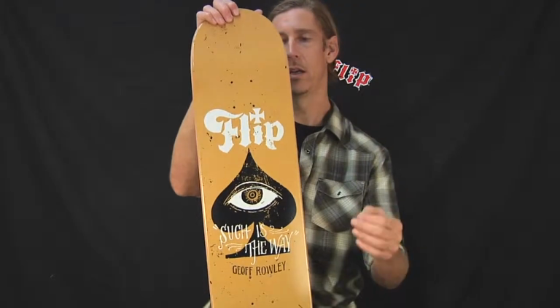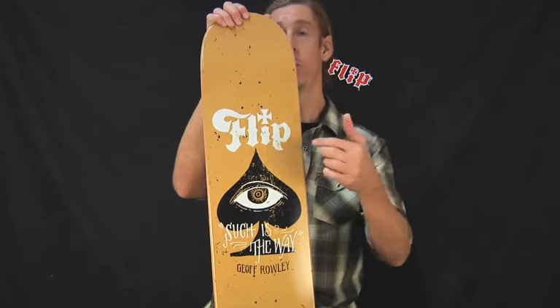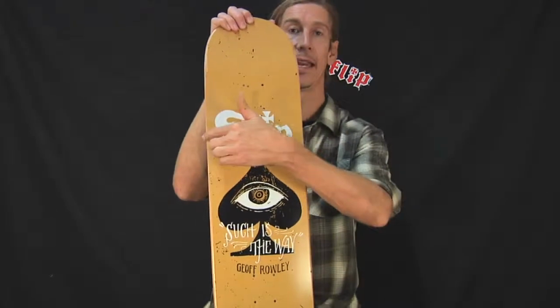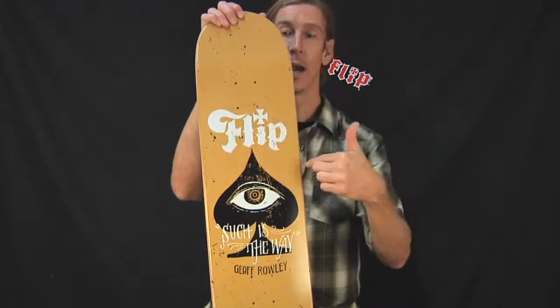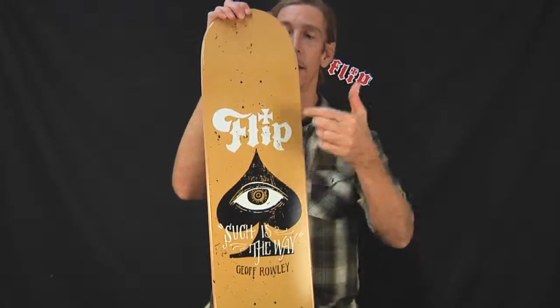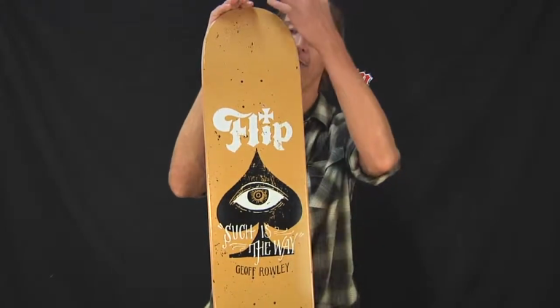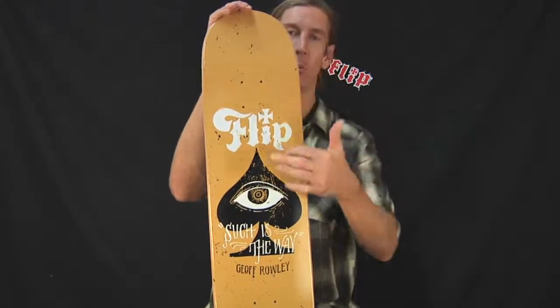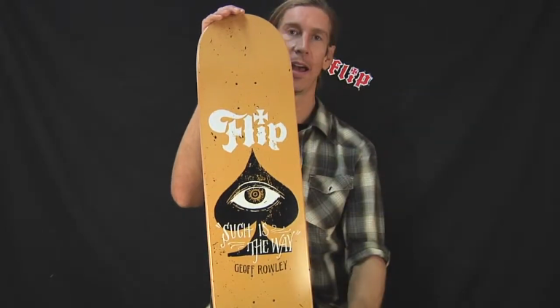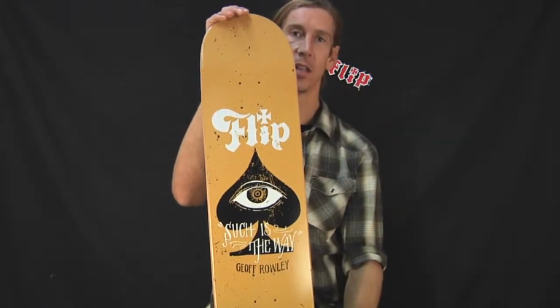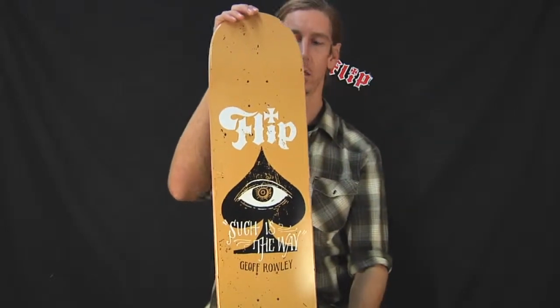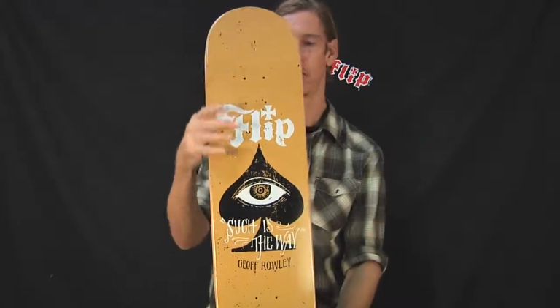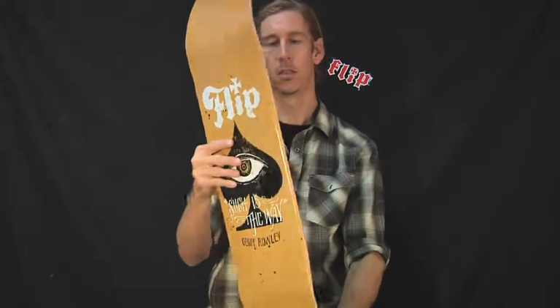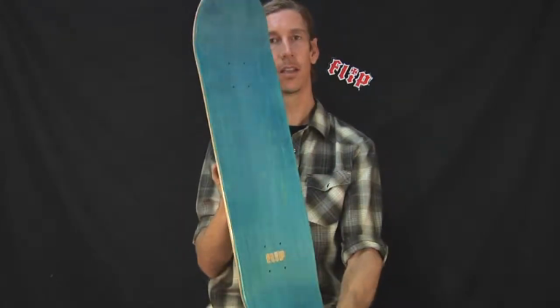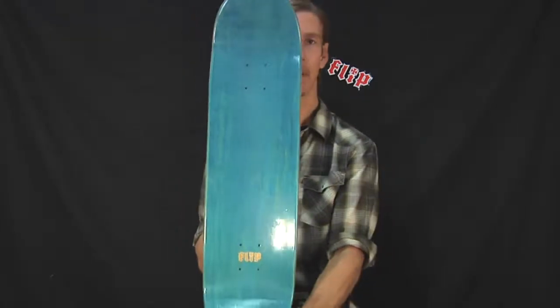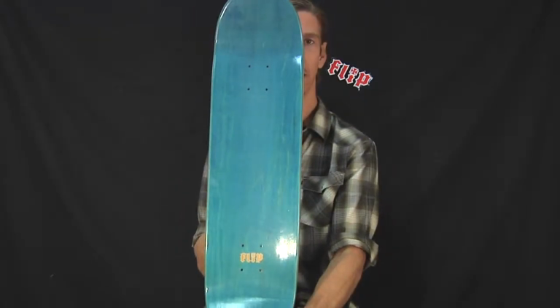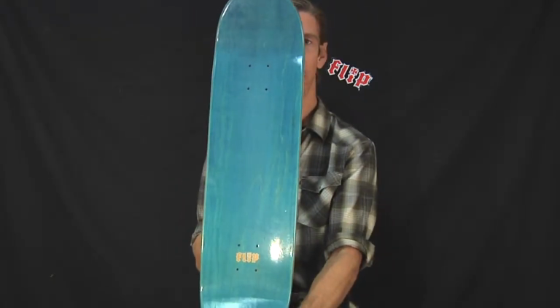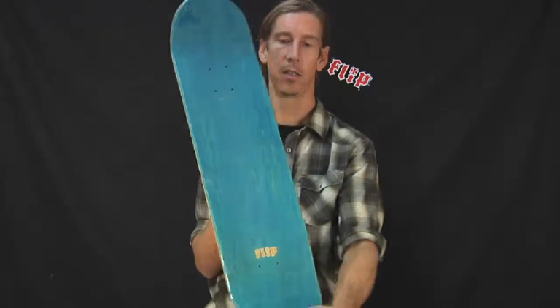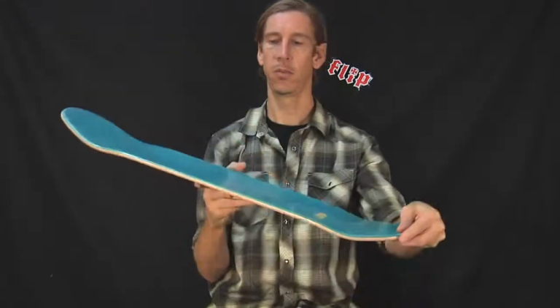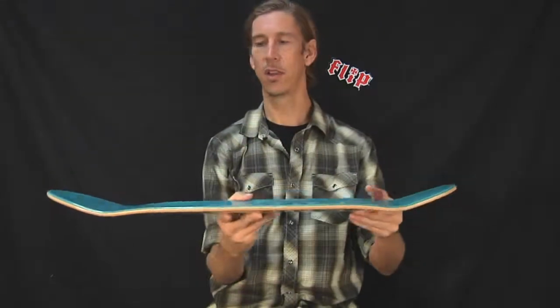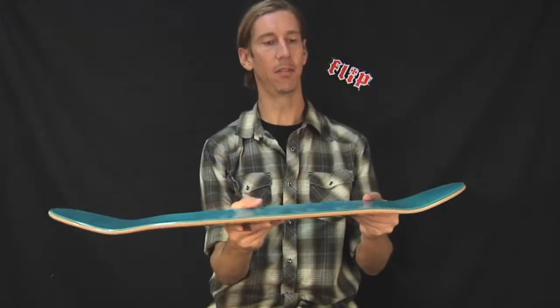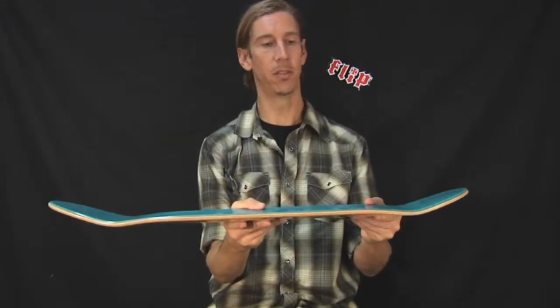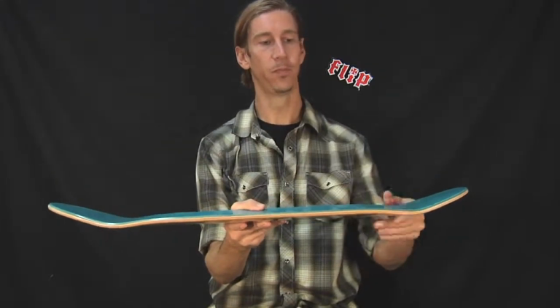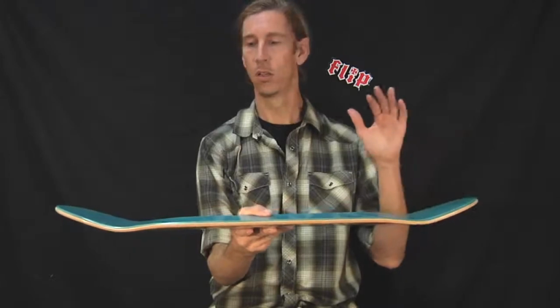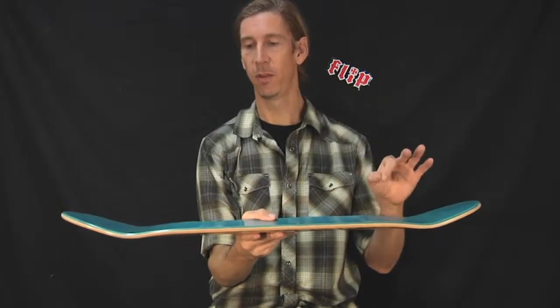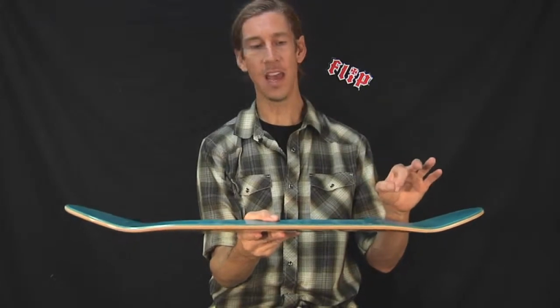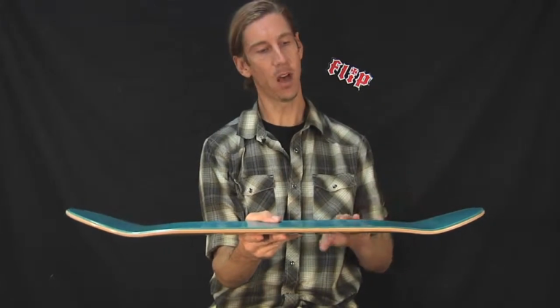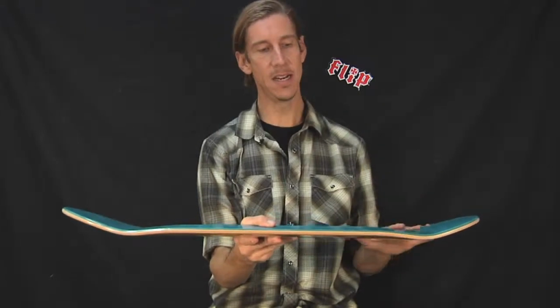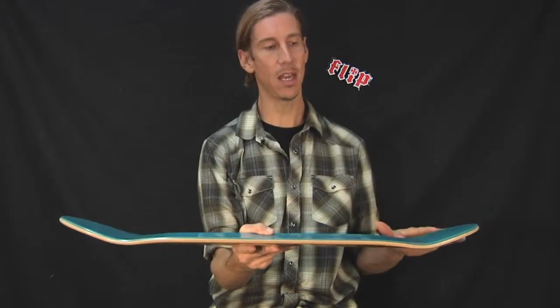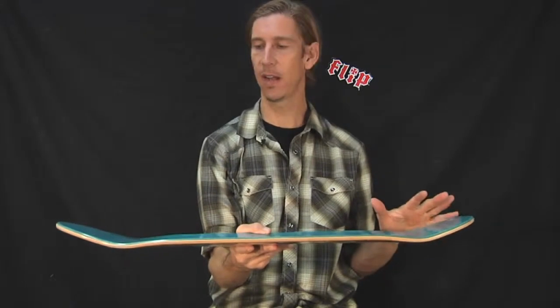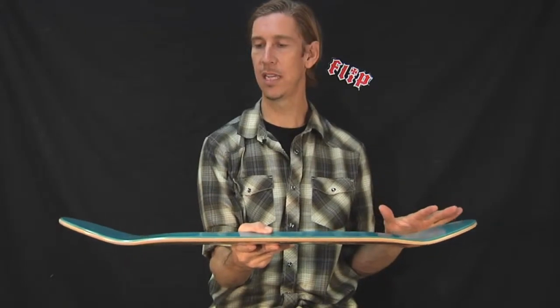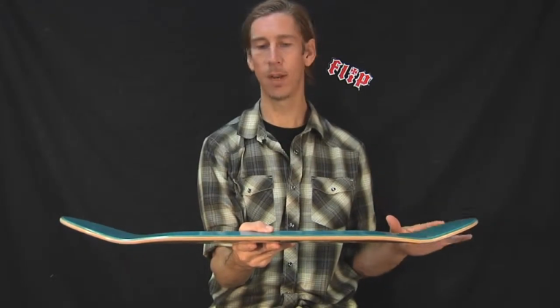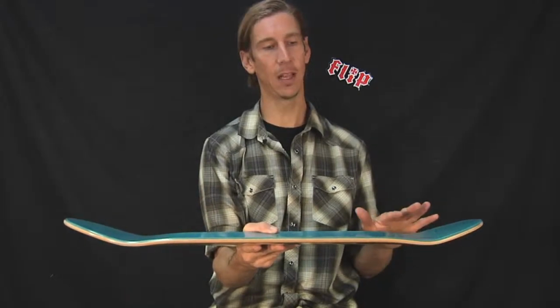This board is 8 inches wide, 31.5 inches long. Let's take a look at the top here. Let me show you the concave a little bit too — Flip concave. I would call it medium concave, not too steep, not too flat.